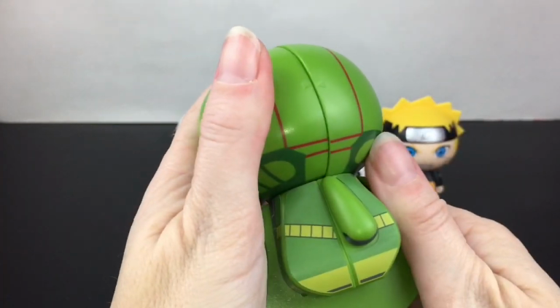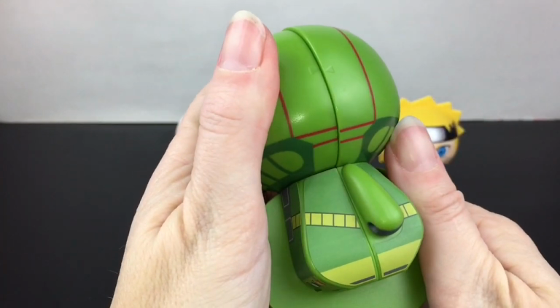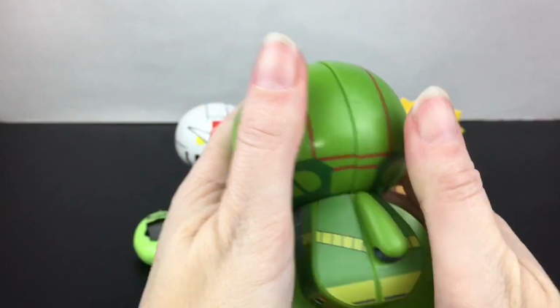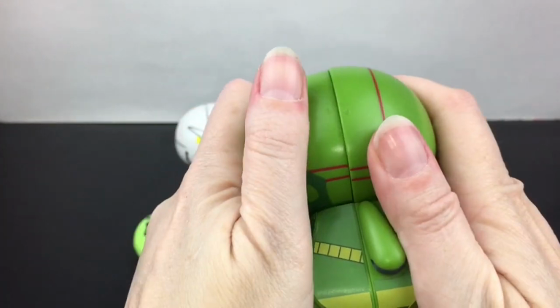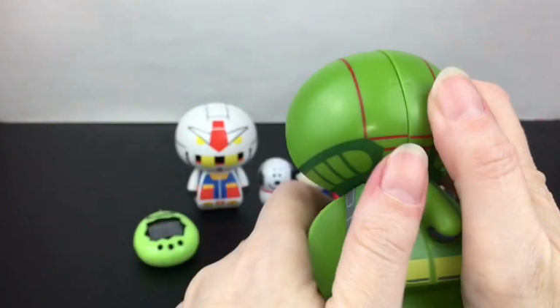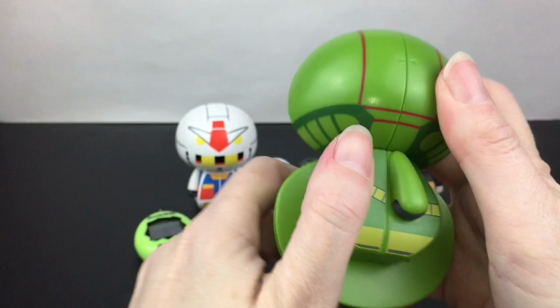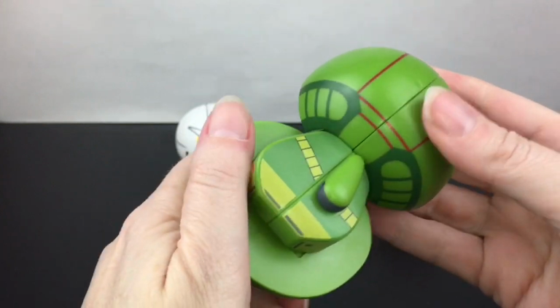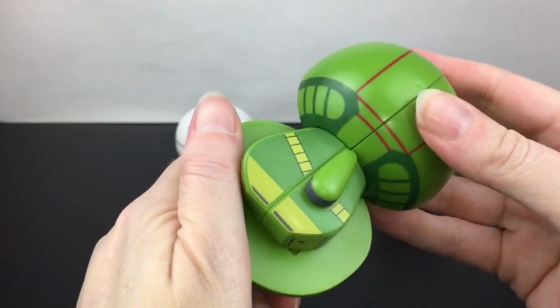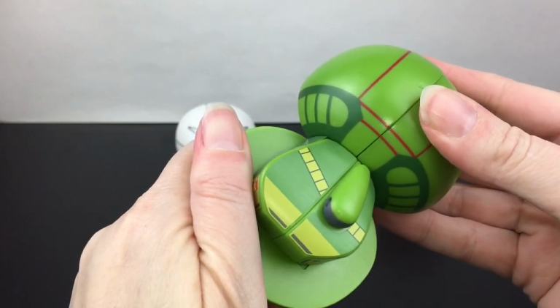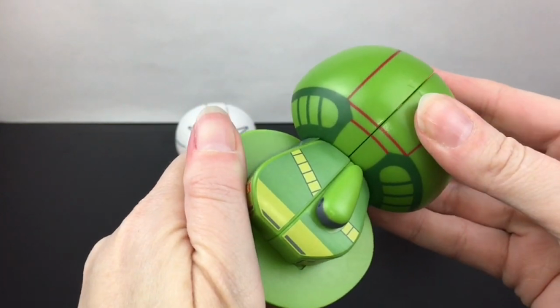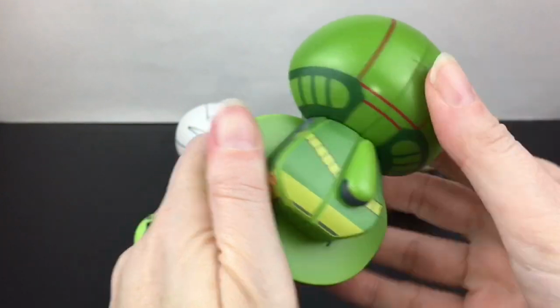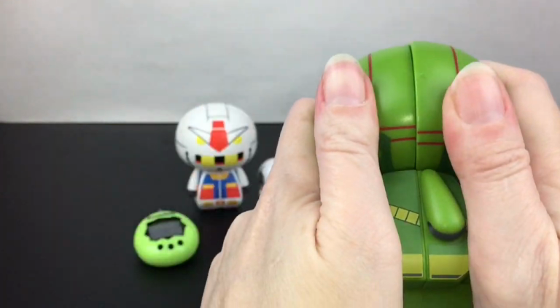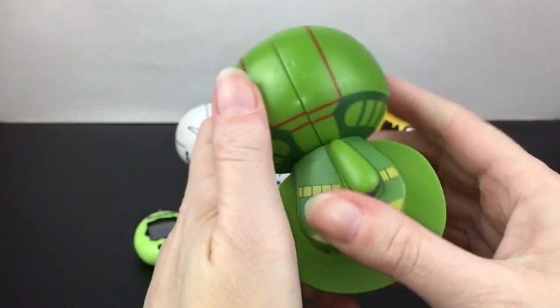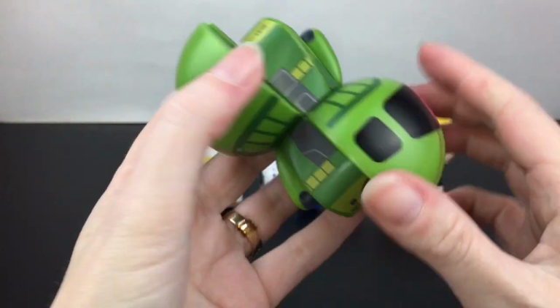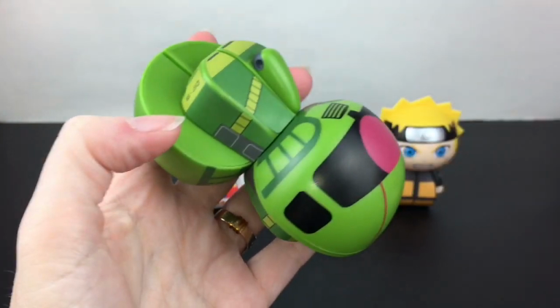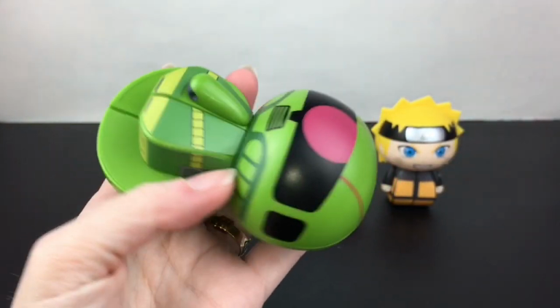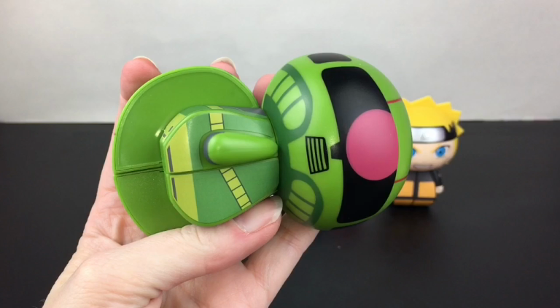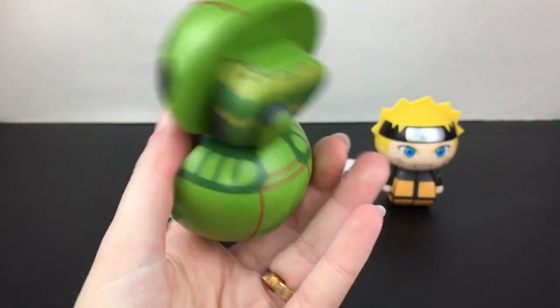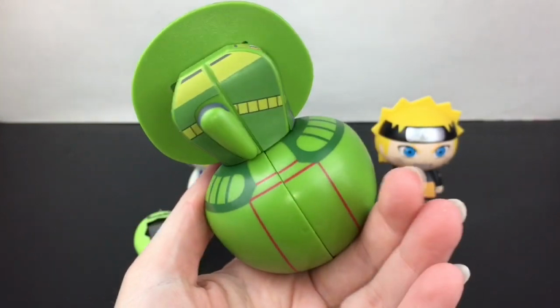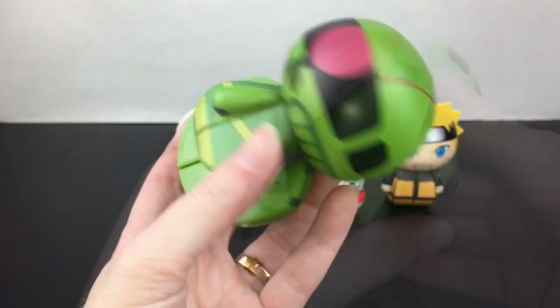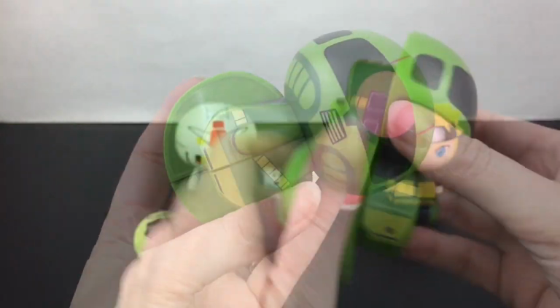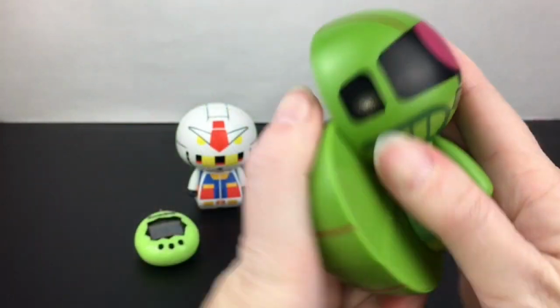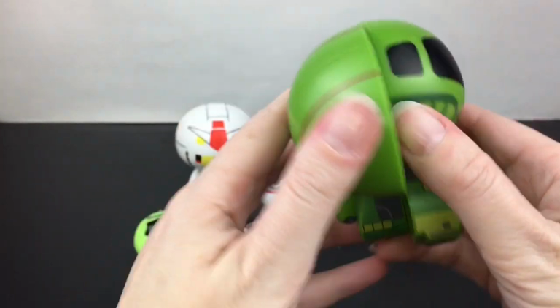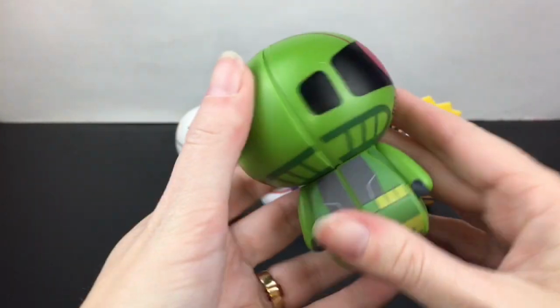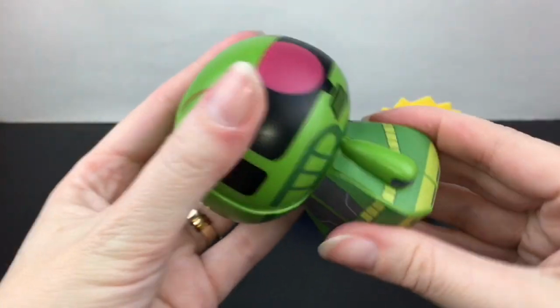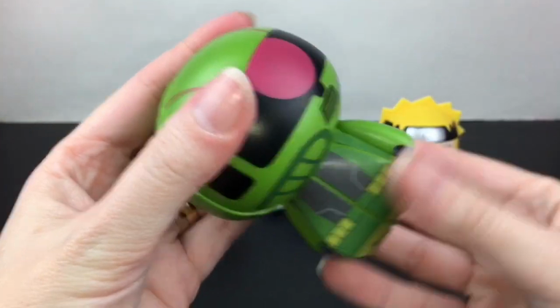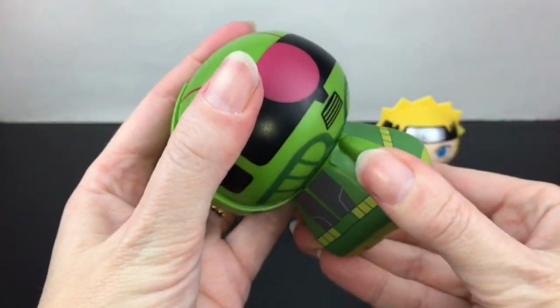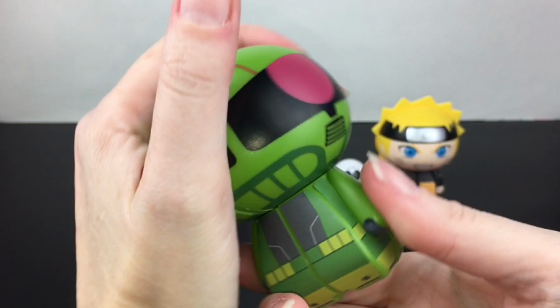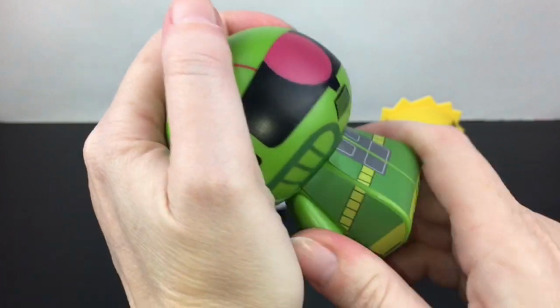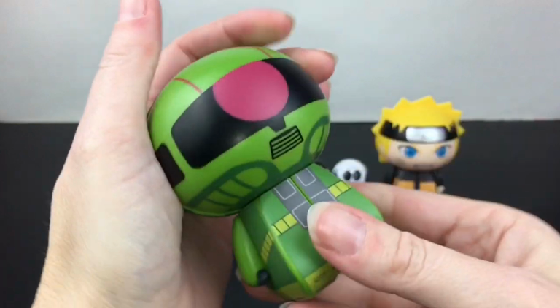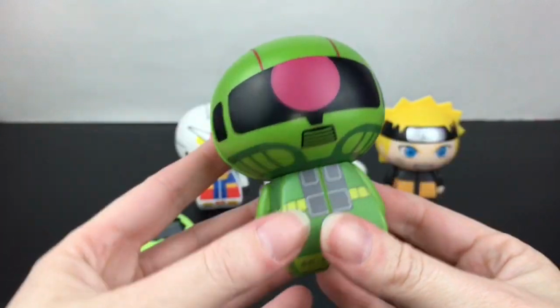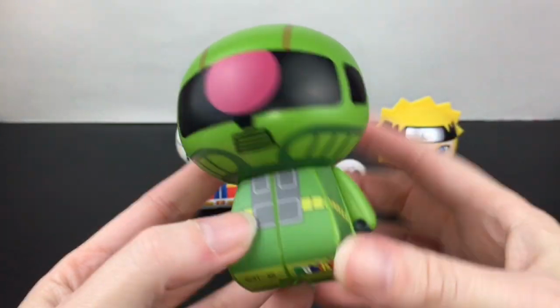It's pretty fun as a puzzle — you do have a couple of different options to line up the pieces and turn. You have quite the jumble. And there we go!